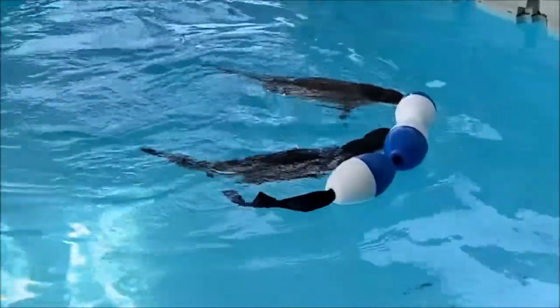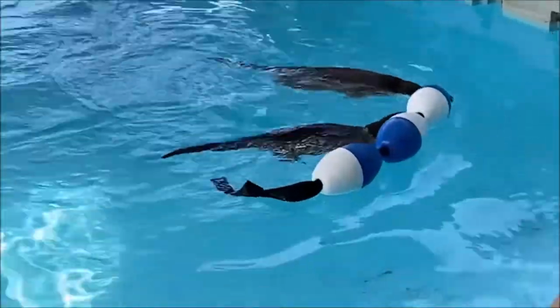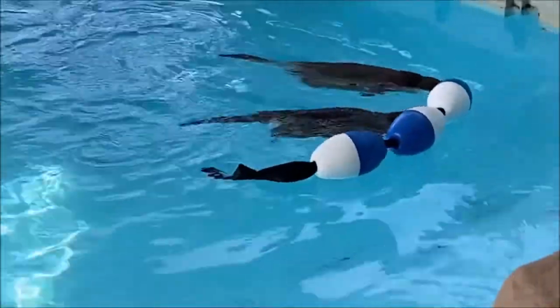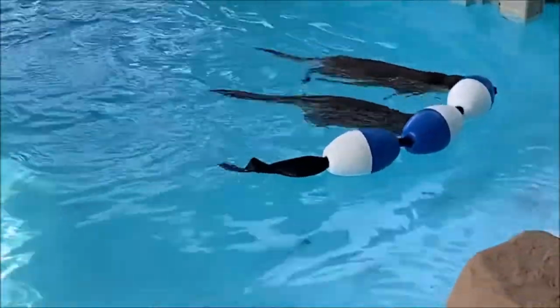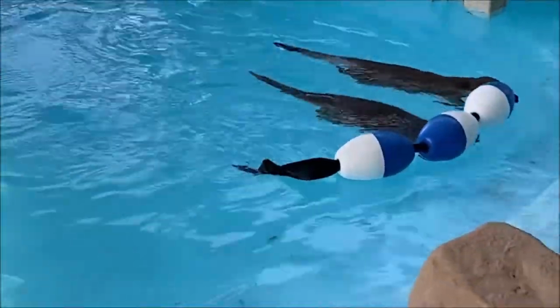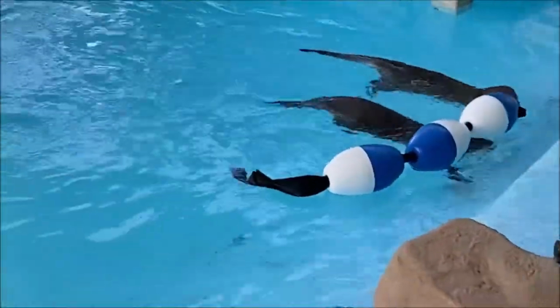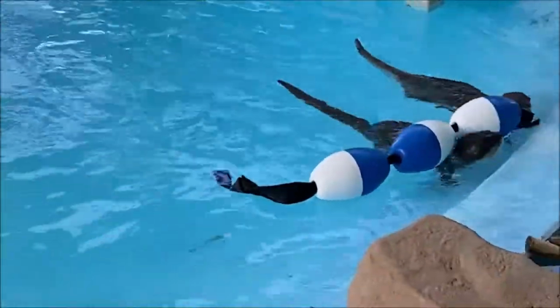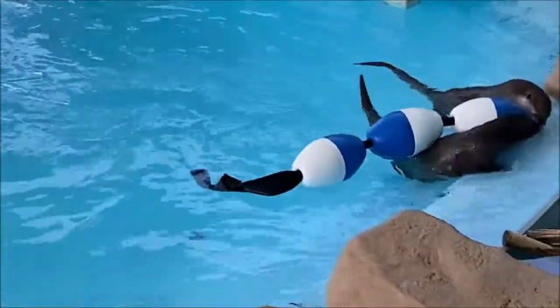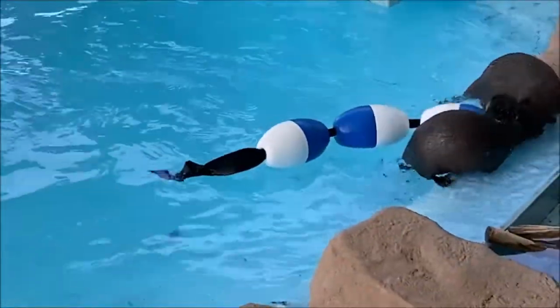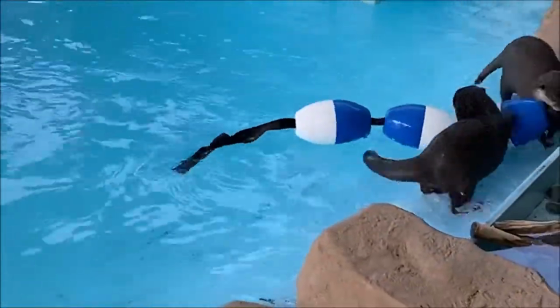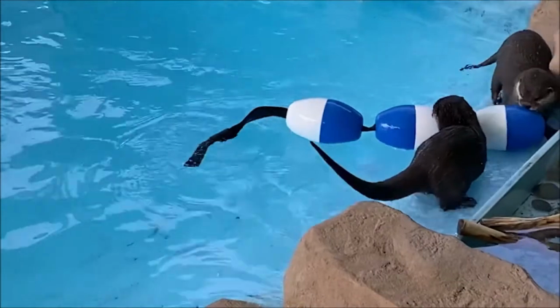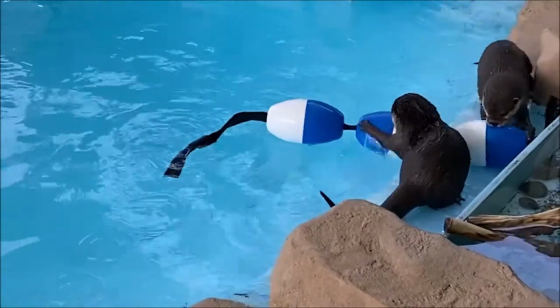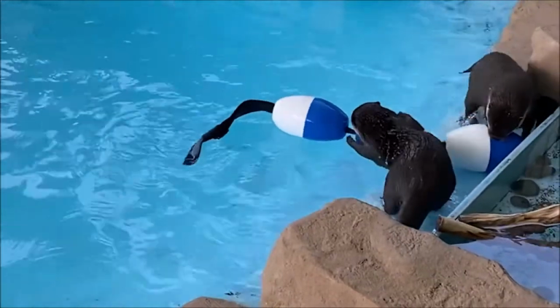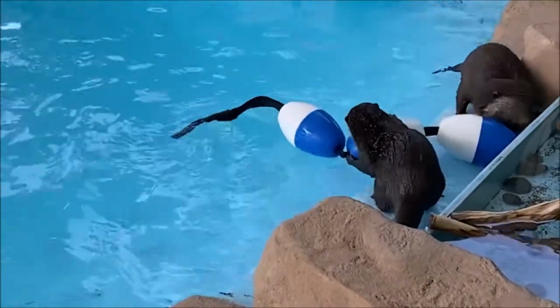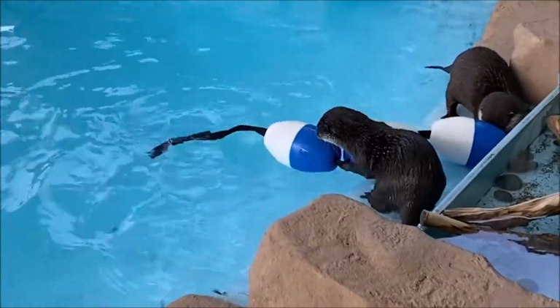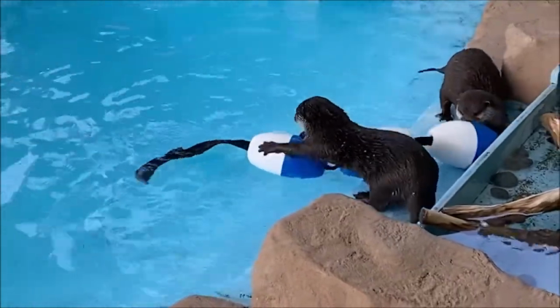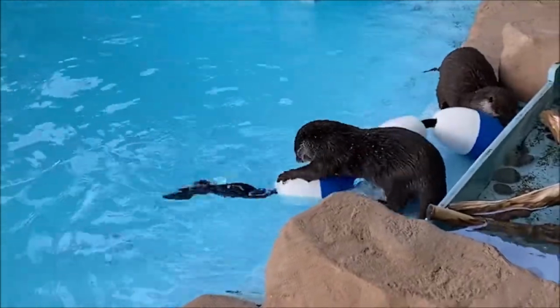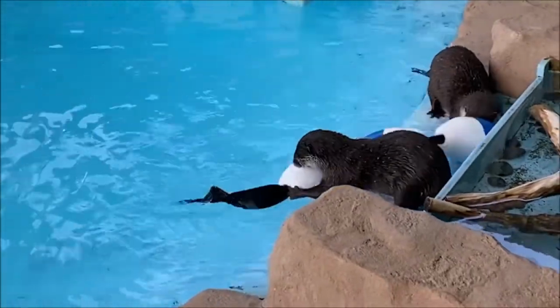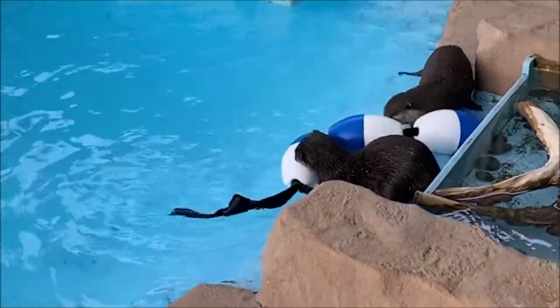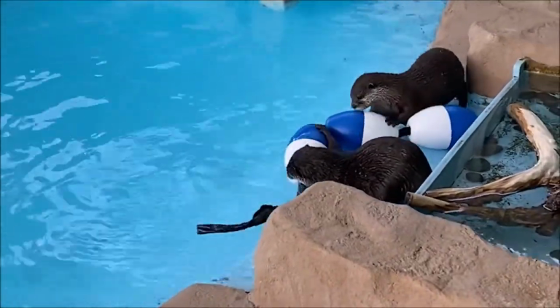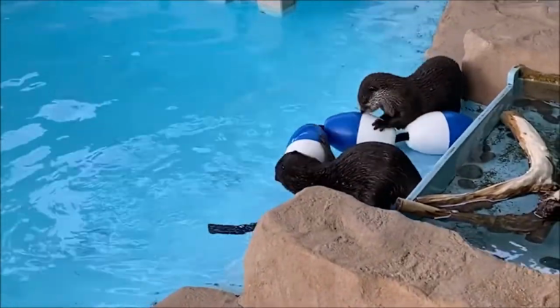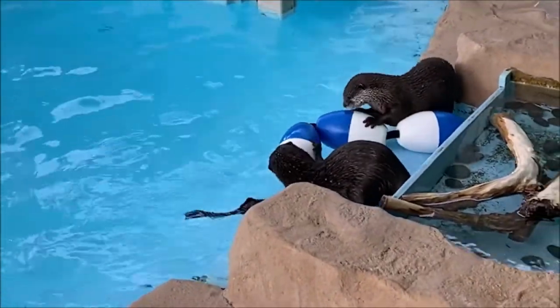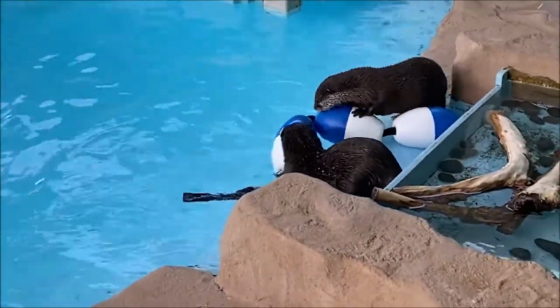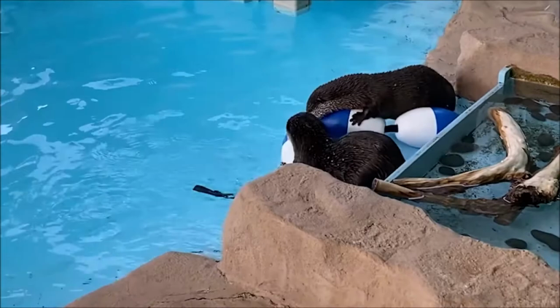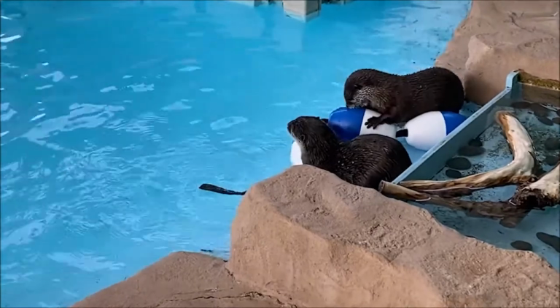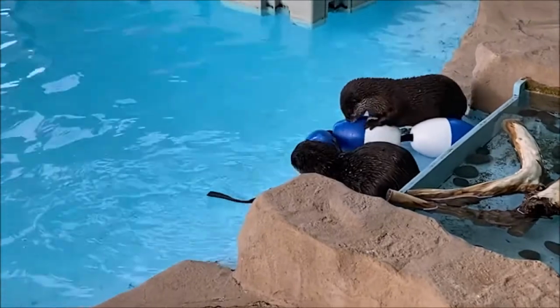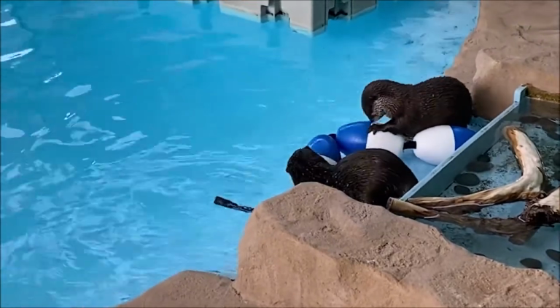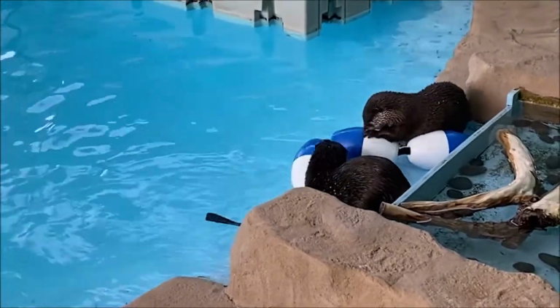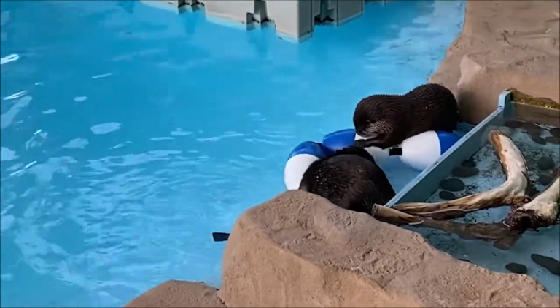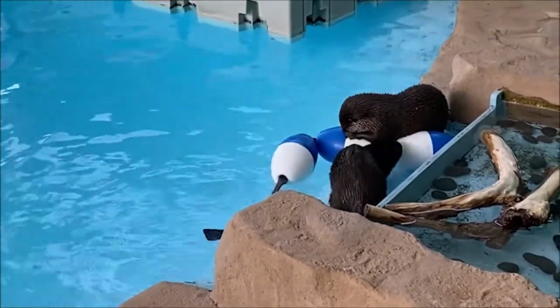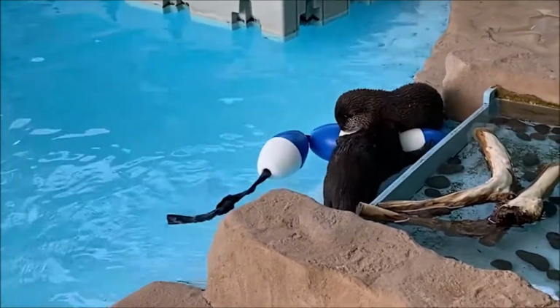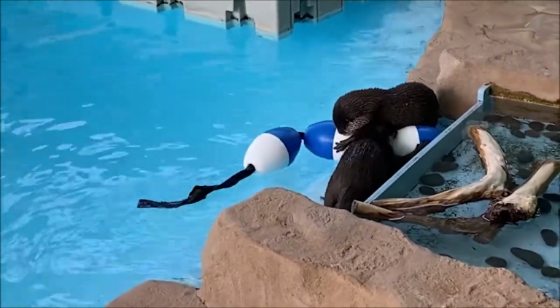They are also the most vocal species. Luna and Emeril often sound like a small chorus of chirping birds. Believe it or not, this species of otter uses up to 12 different calls for communication.